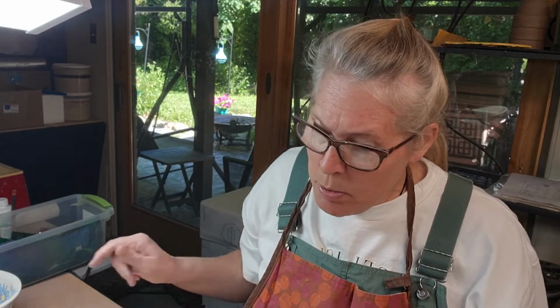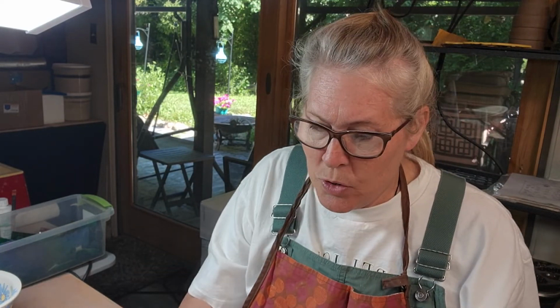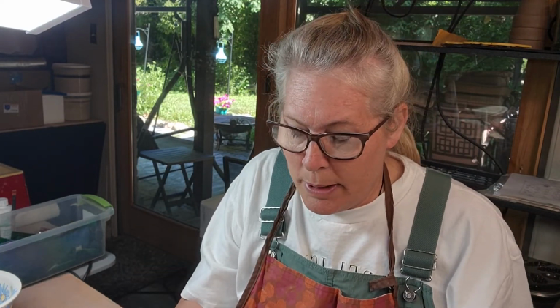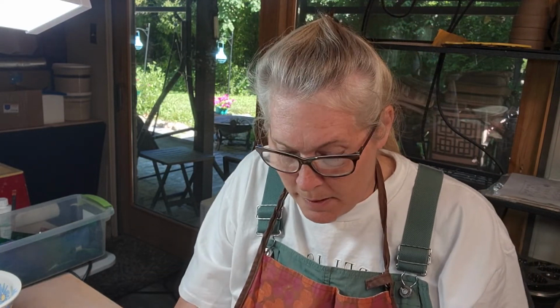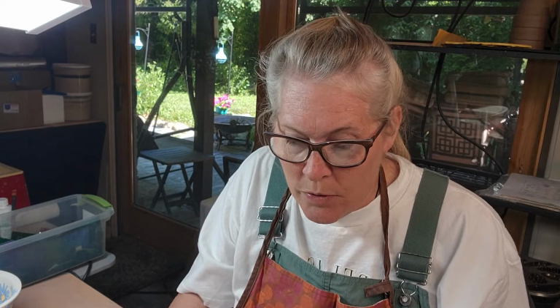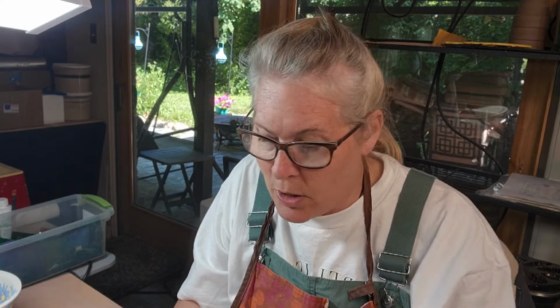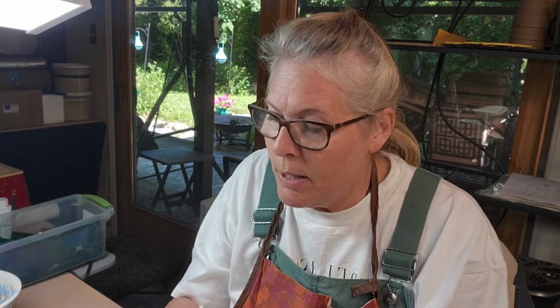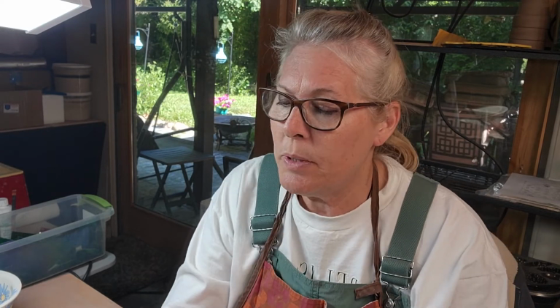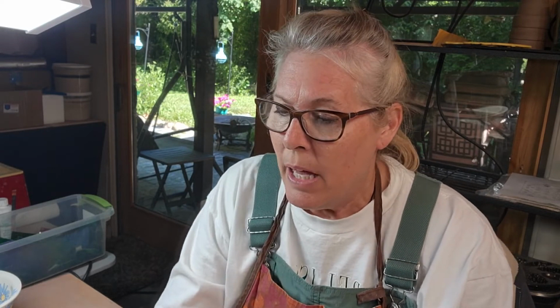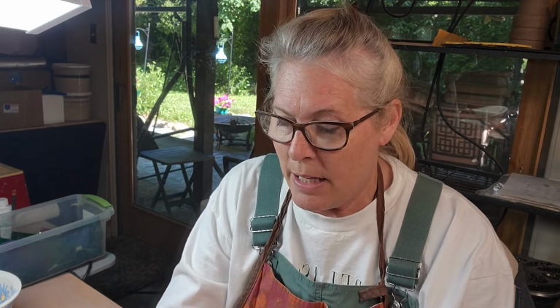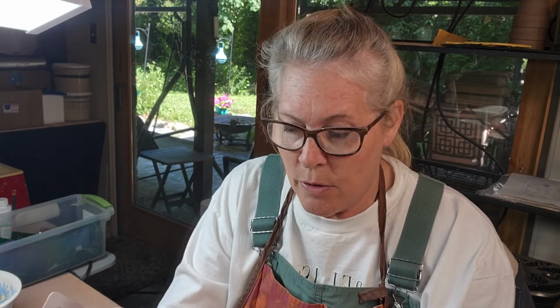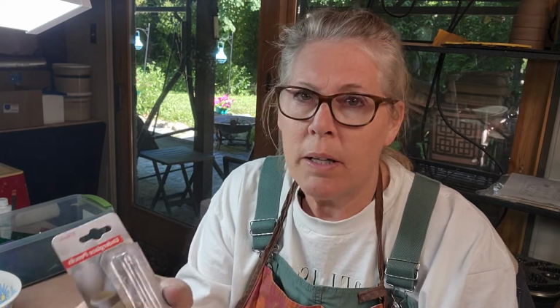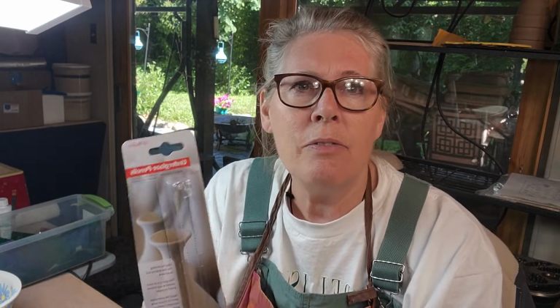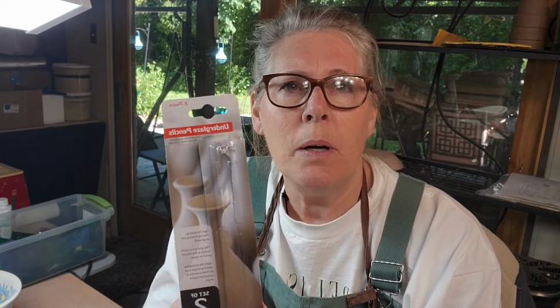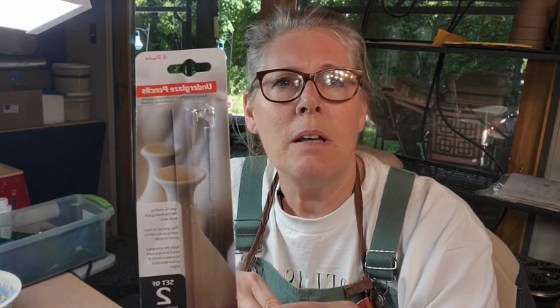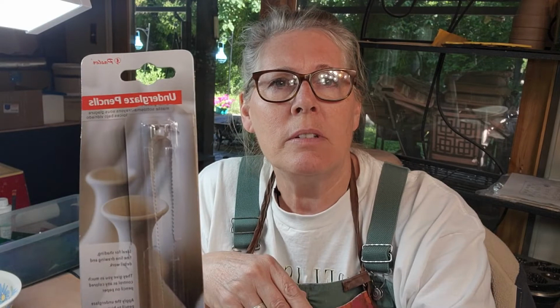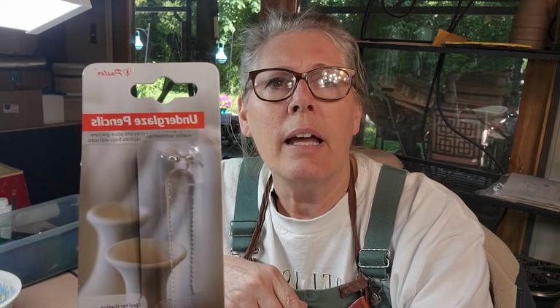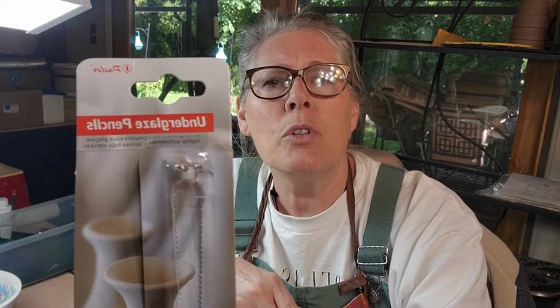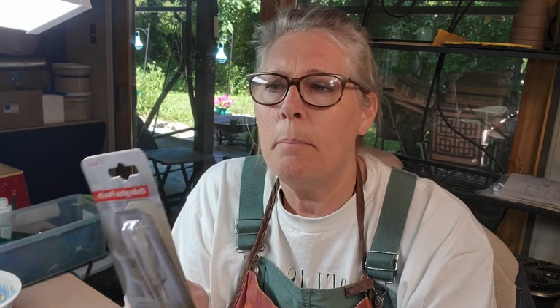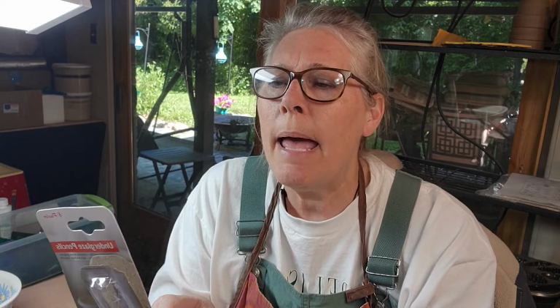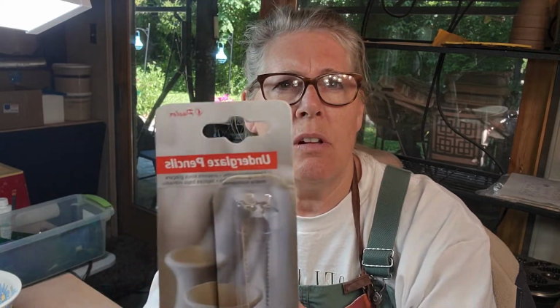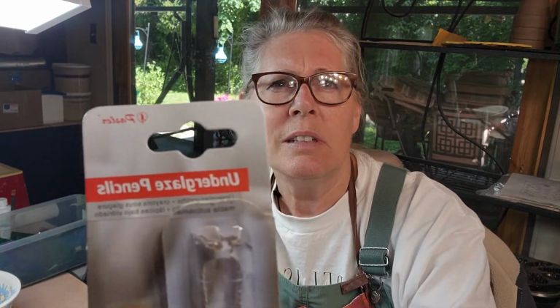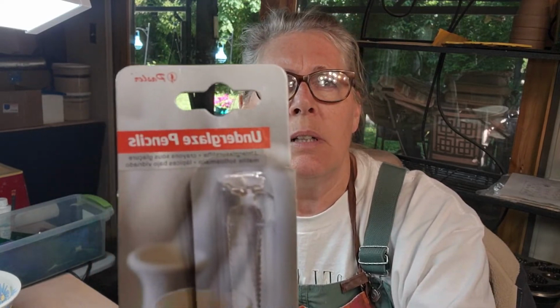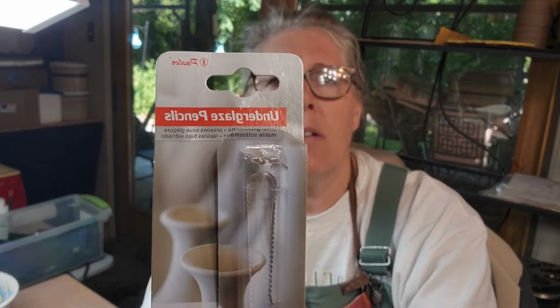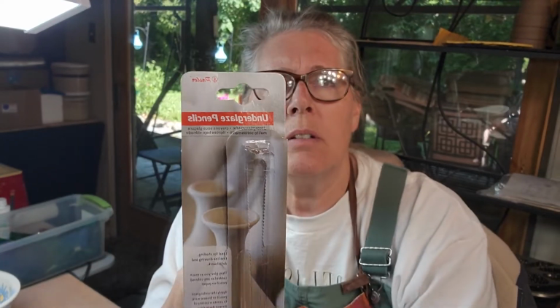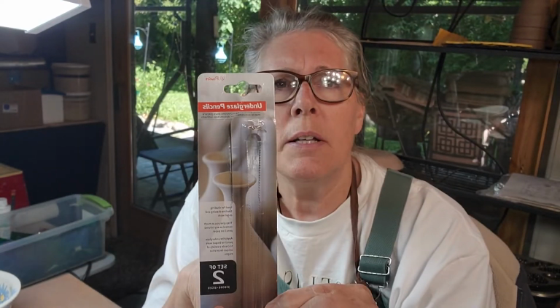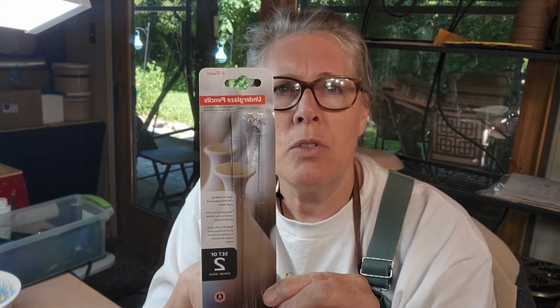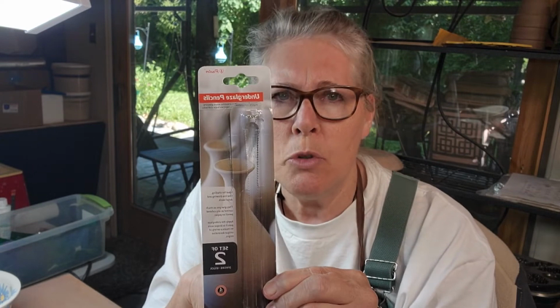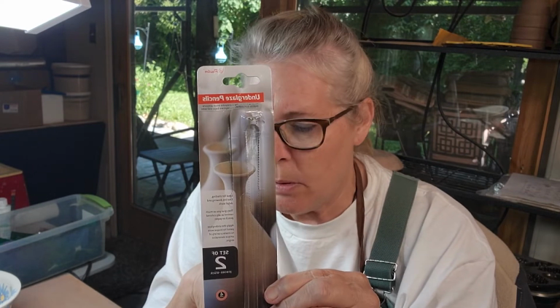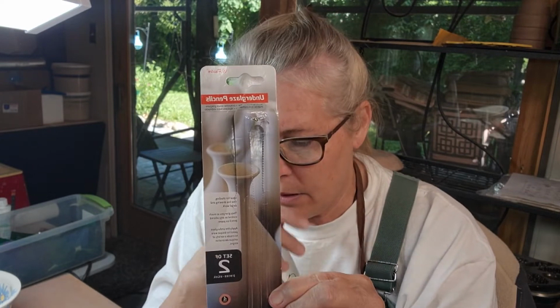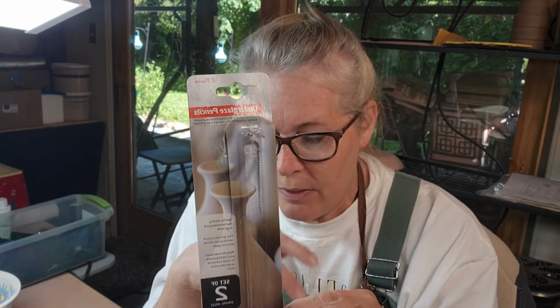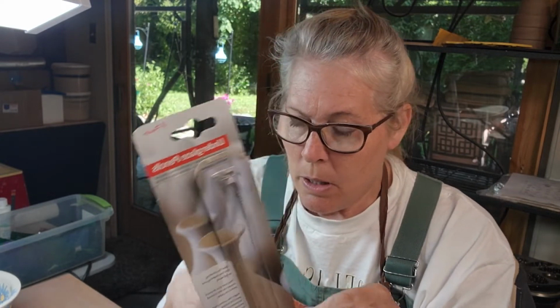I was hoping to do this sooner, because I'd ordered these underglaze pencils. That's what this video is about today — I ordered some Pazler underglaze pencils.